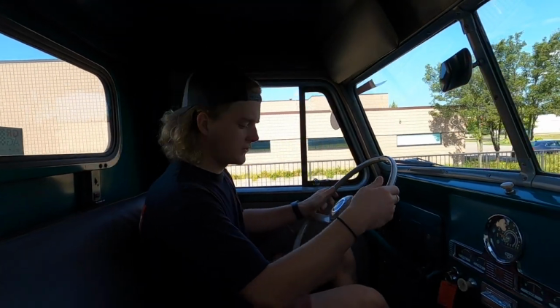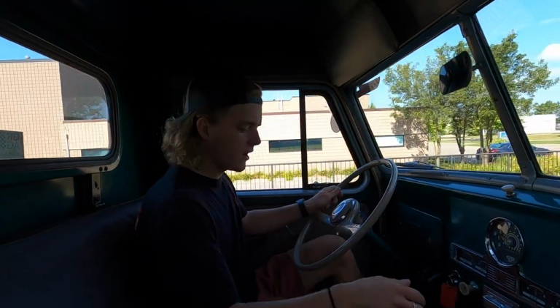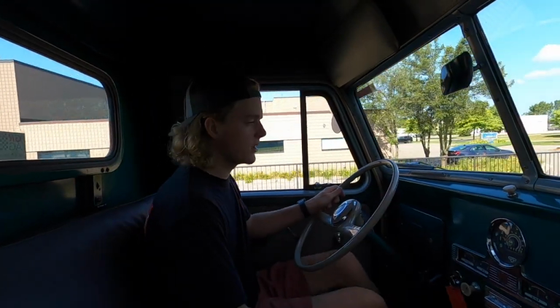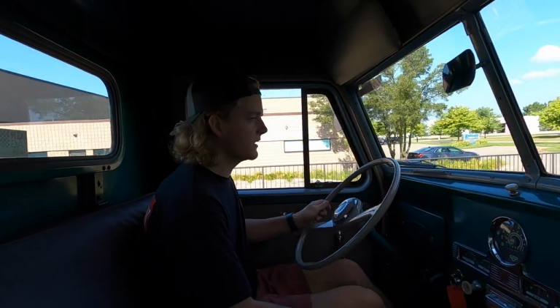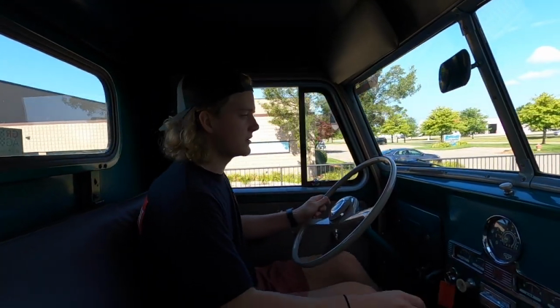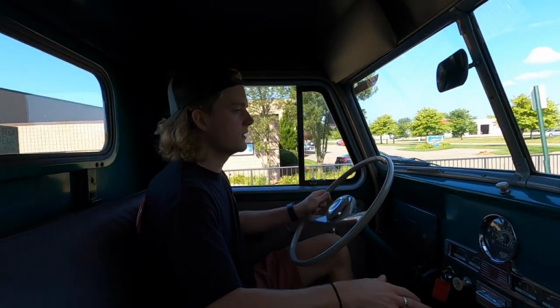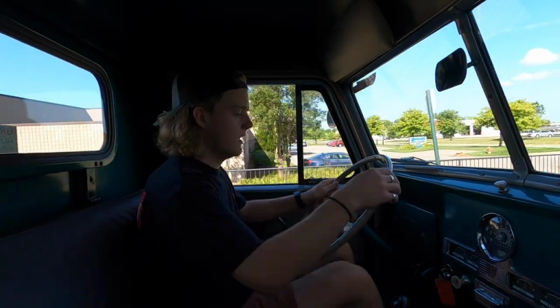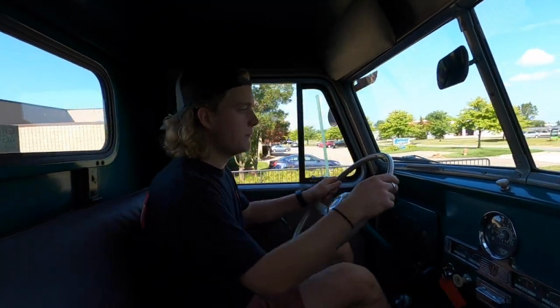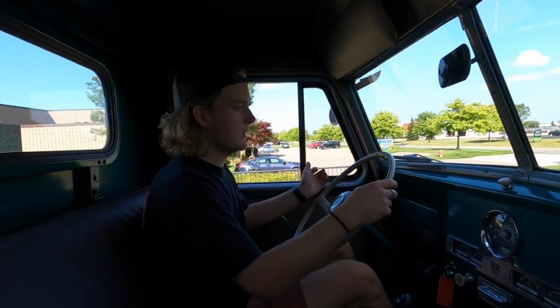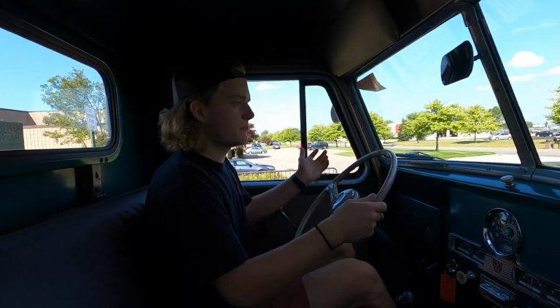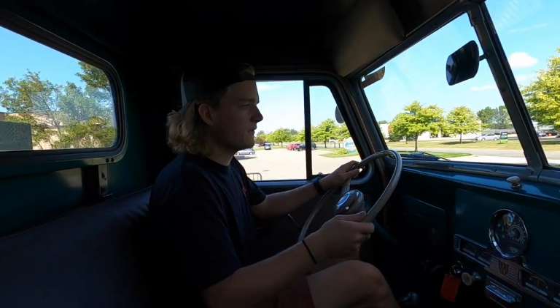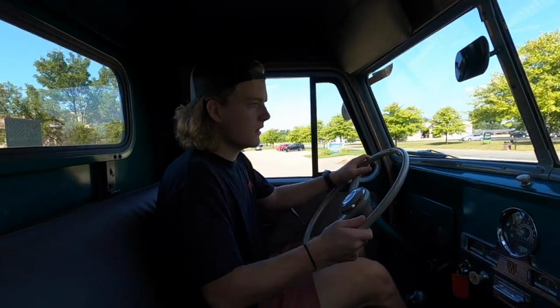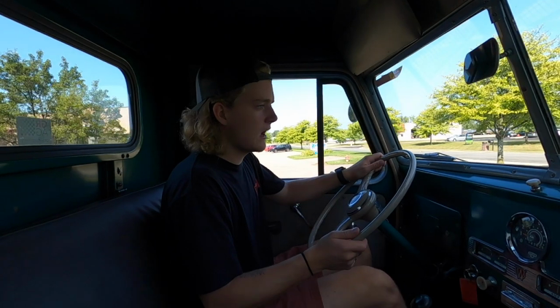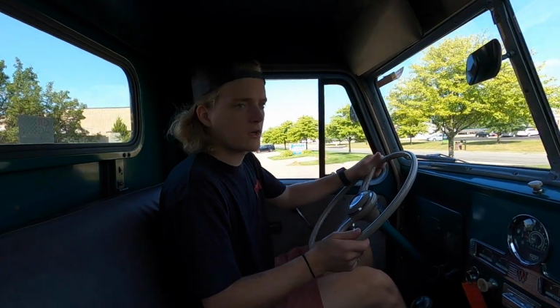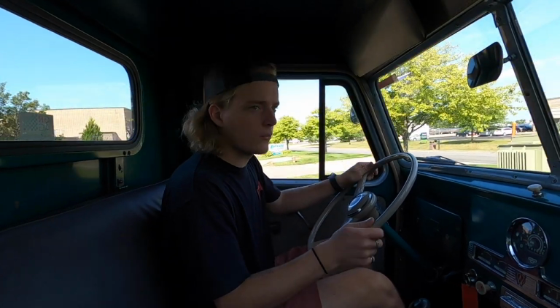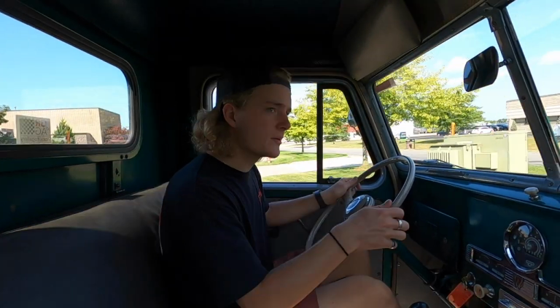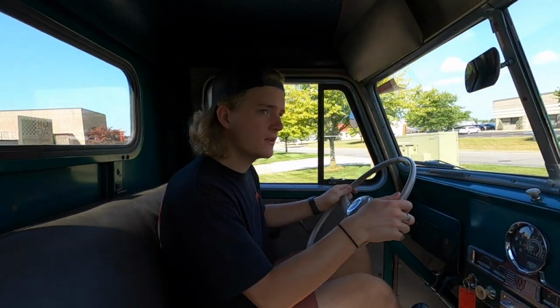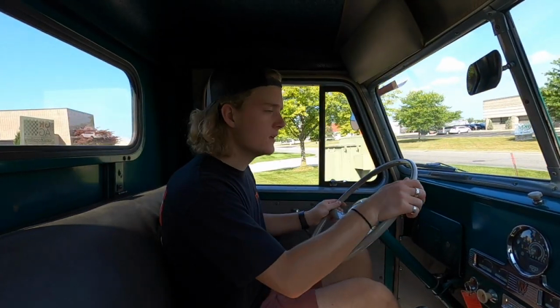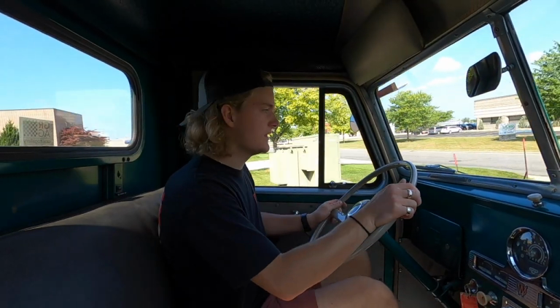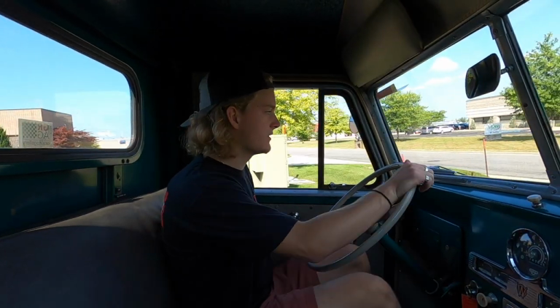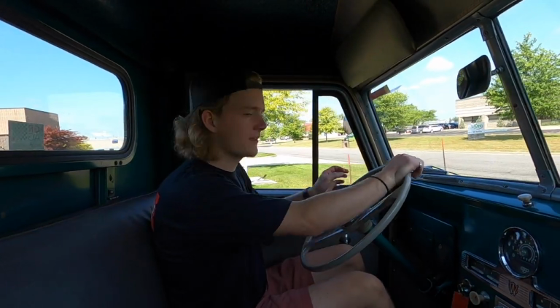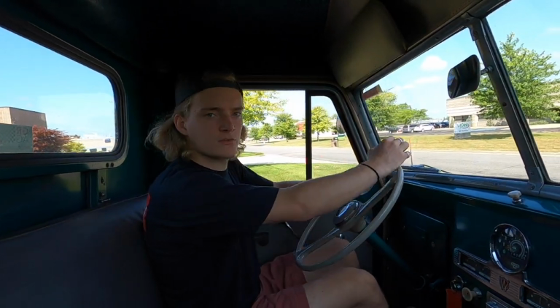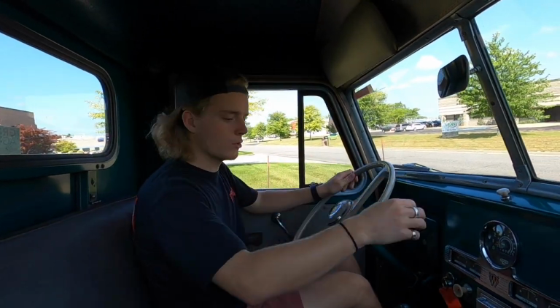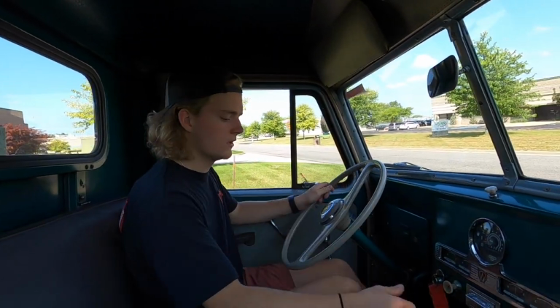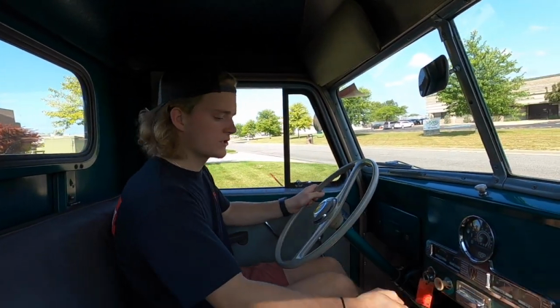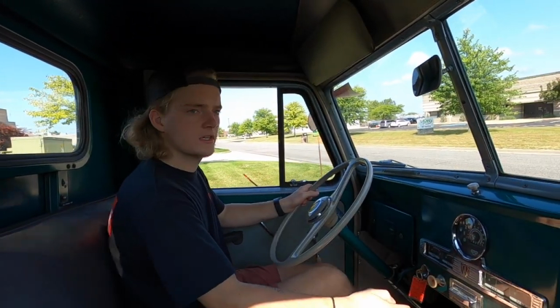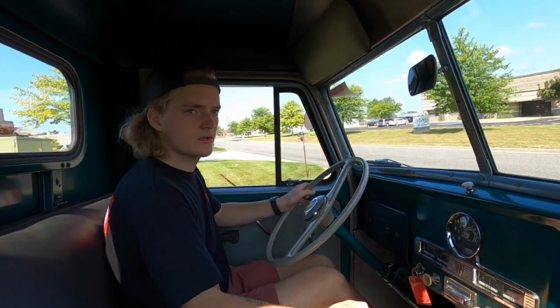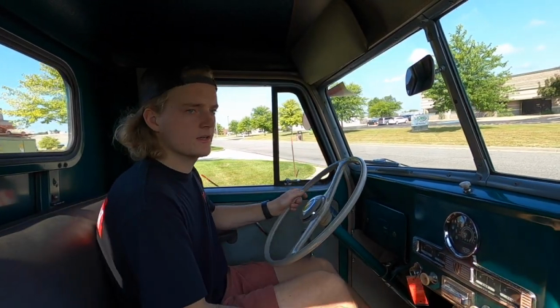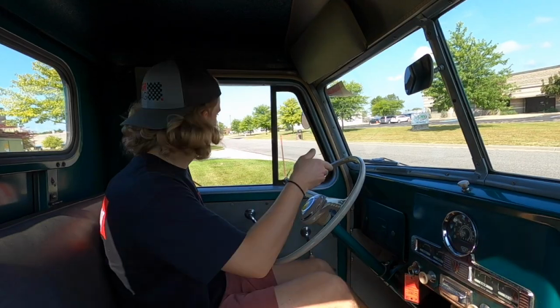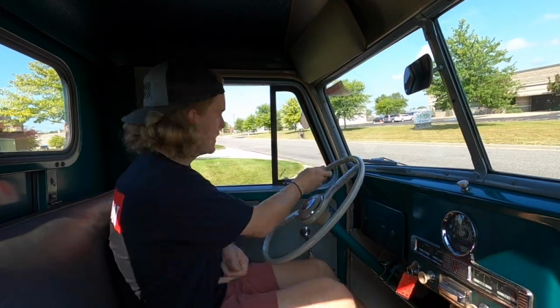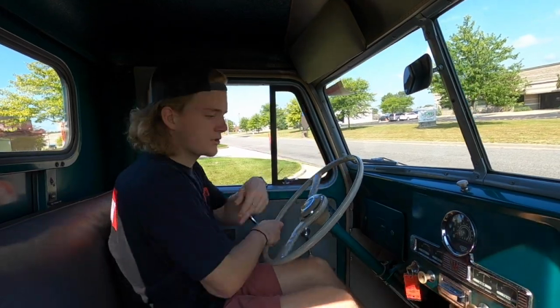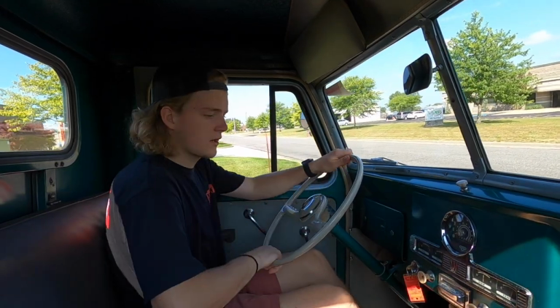Overall, the truck's in nice condition. The paint isn't perfect — I would call it more of a patina than anything. I think it looks really cool. It shows the history and the age of the truck.